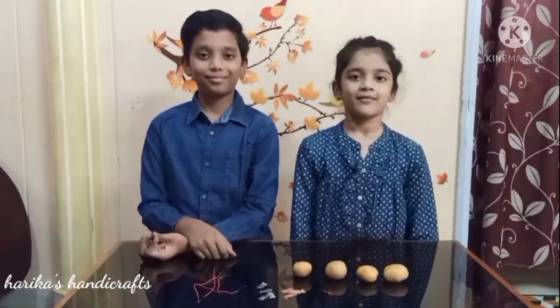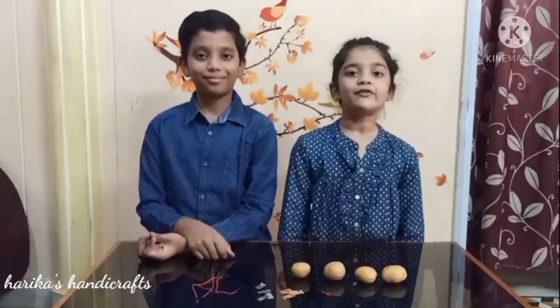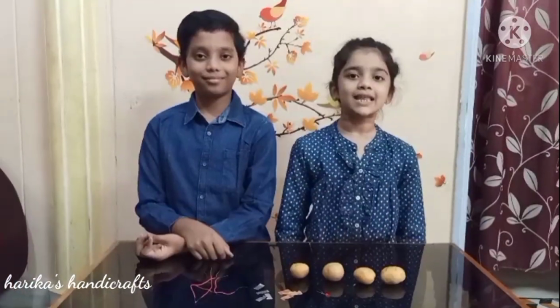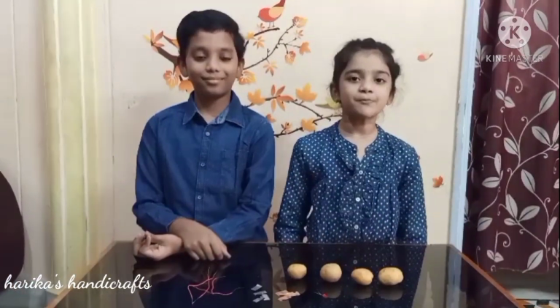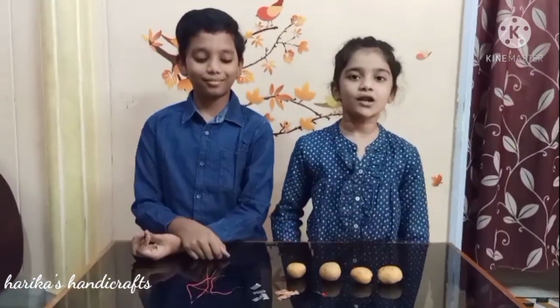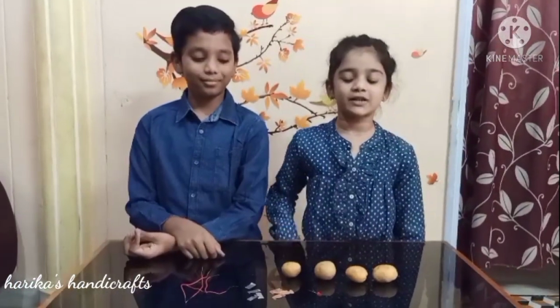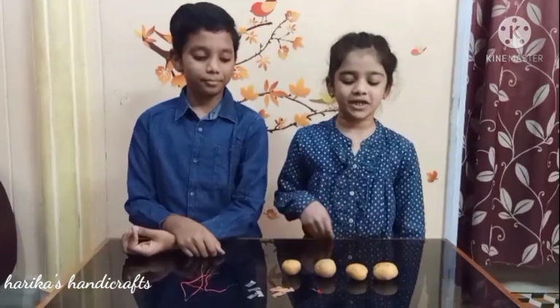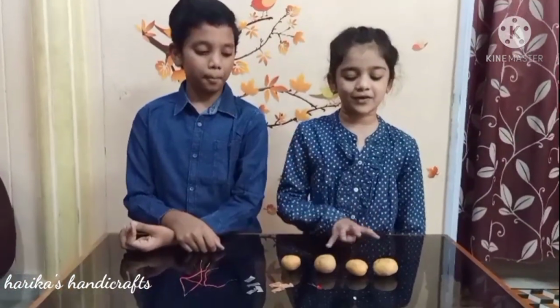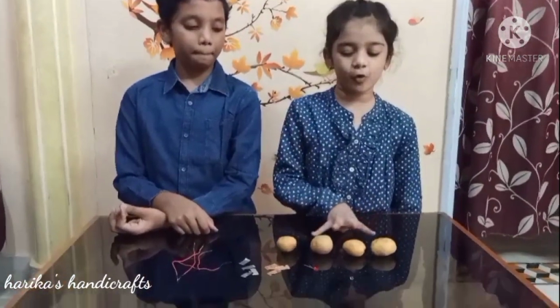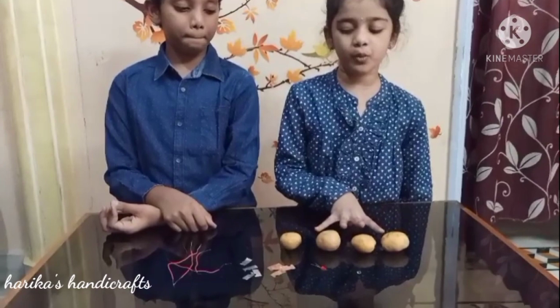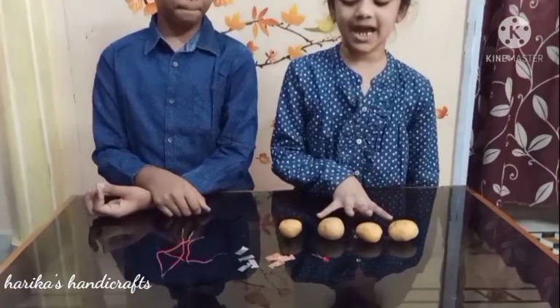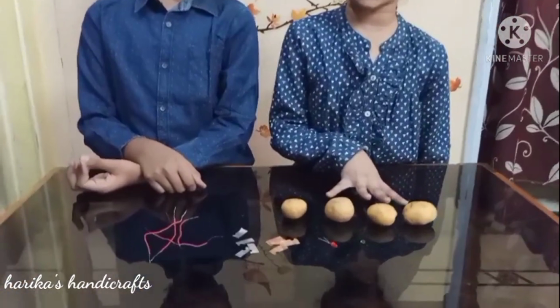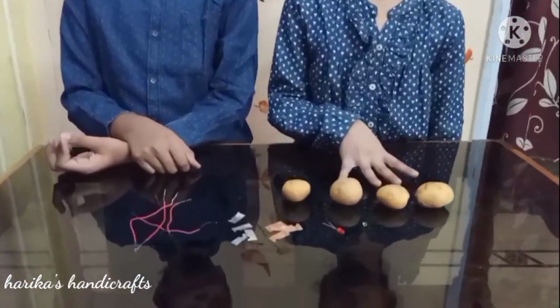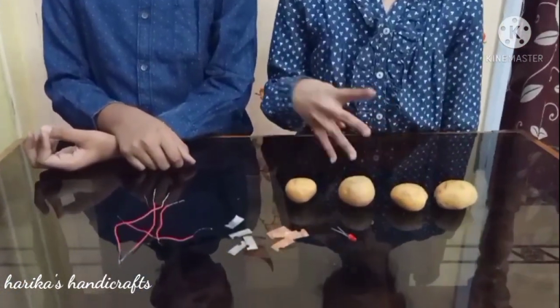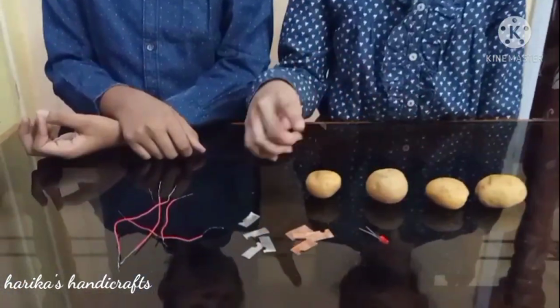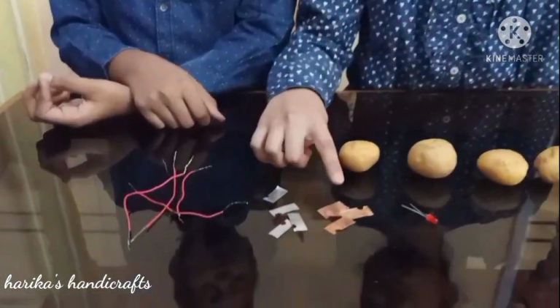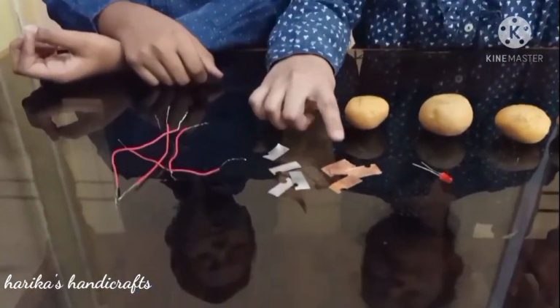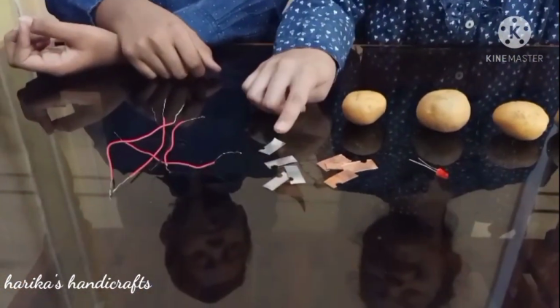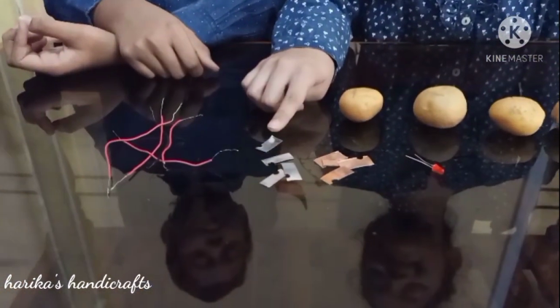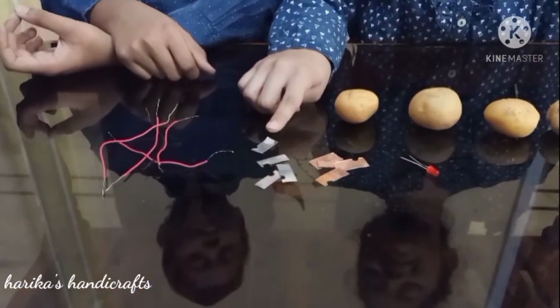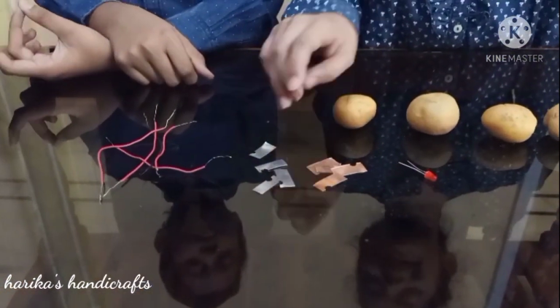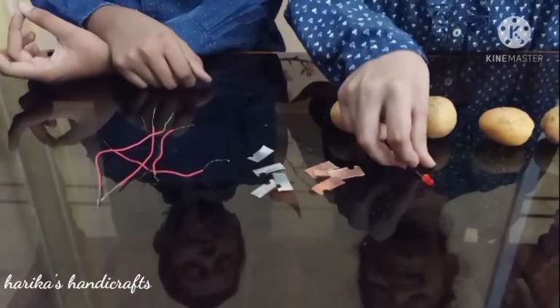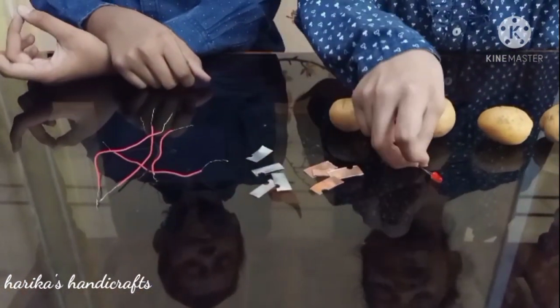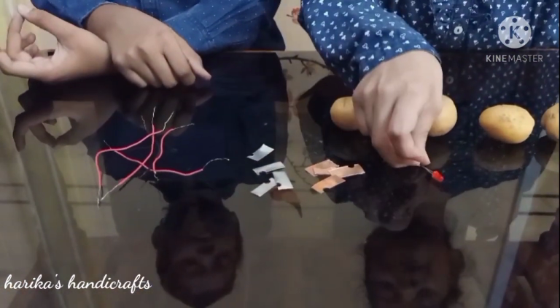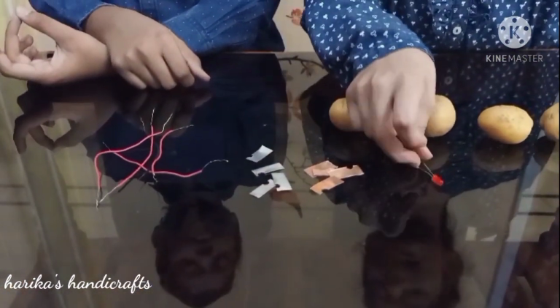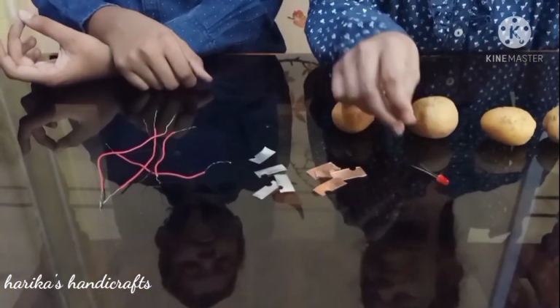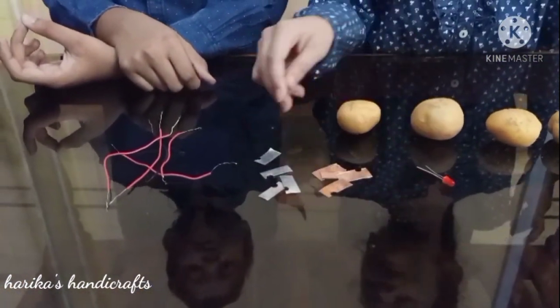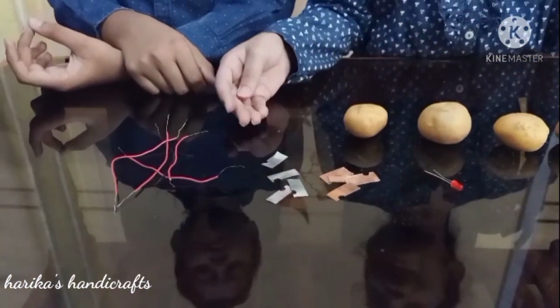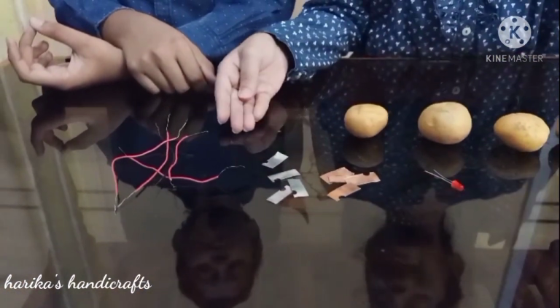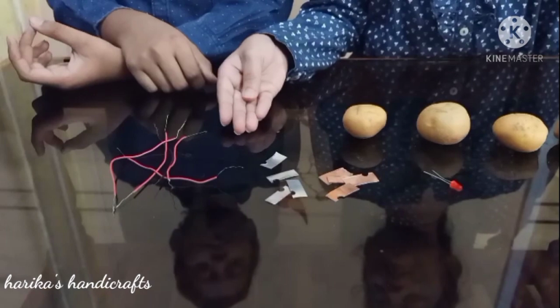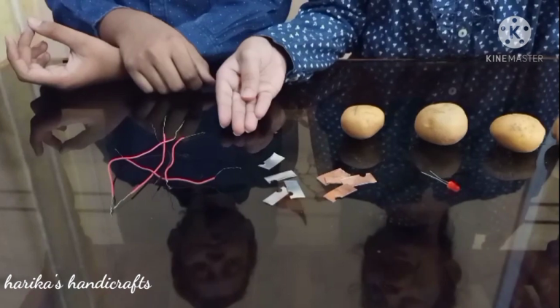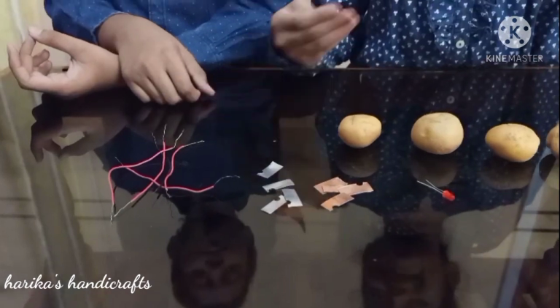For this project we need 4 potatoes, copper and zinc plates, a bulb and wires.